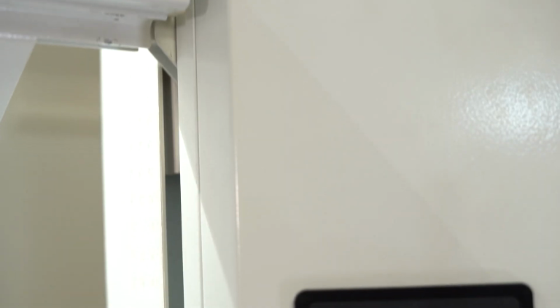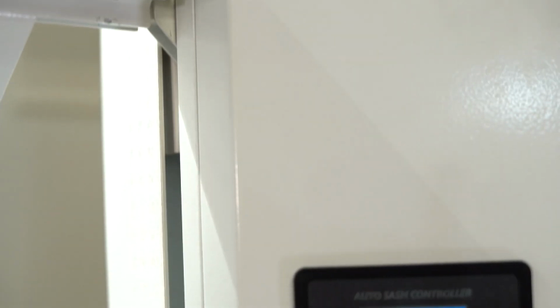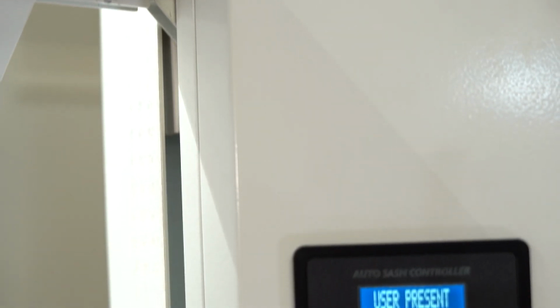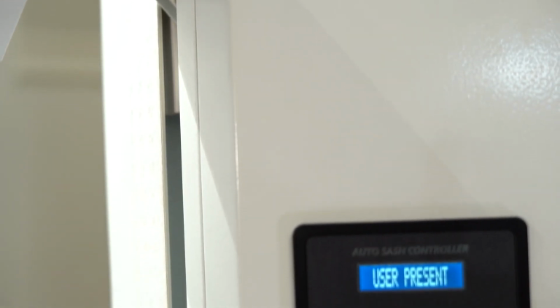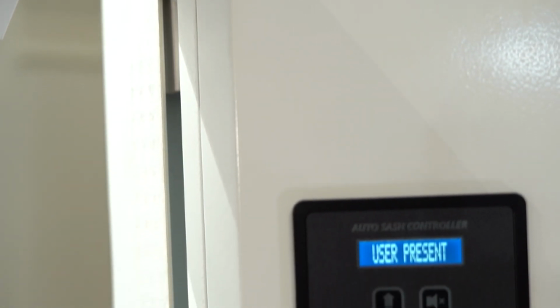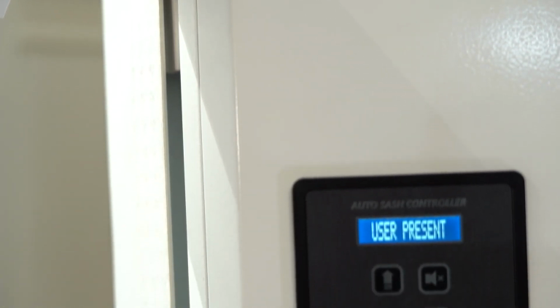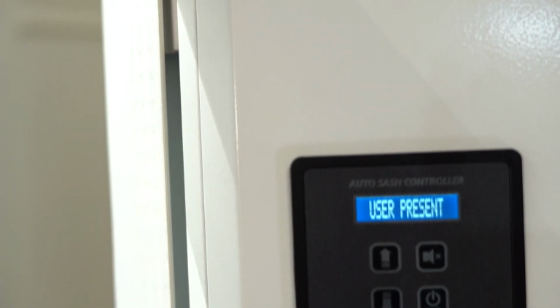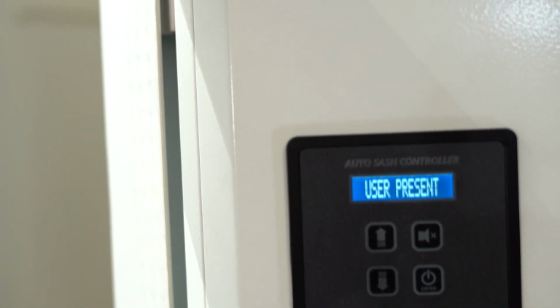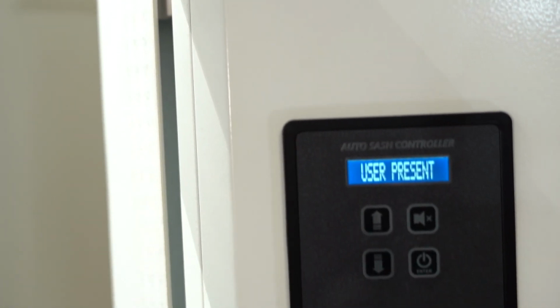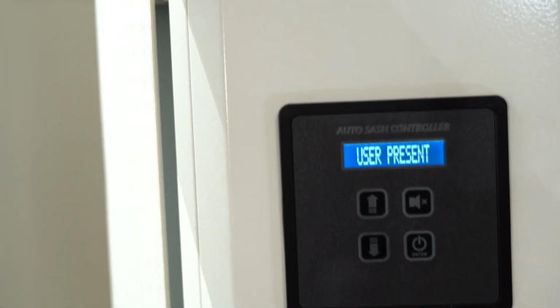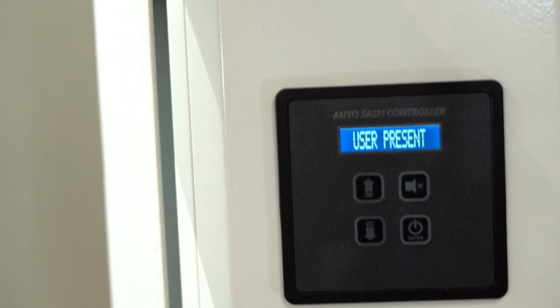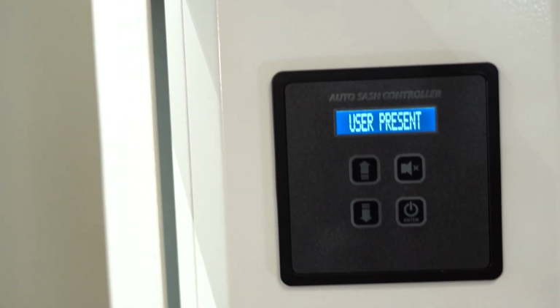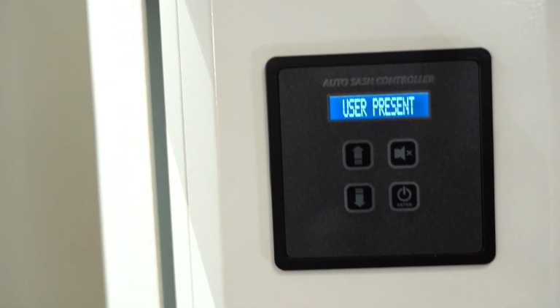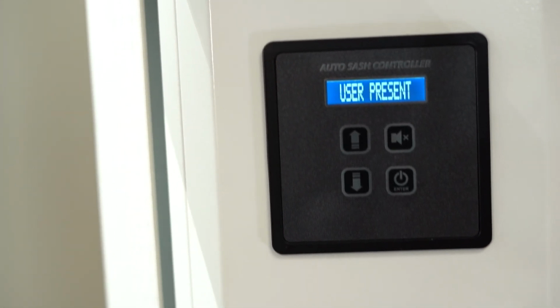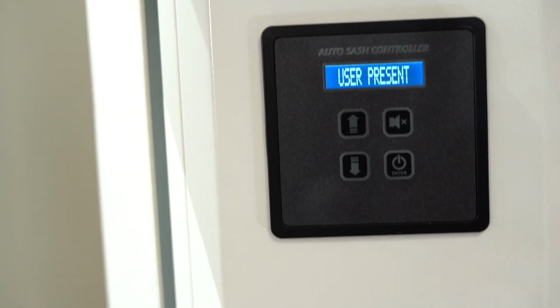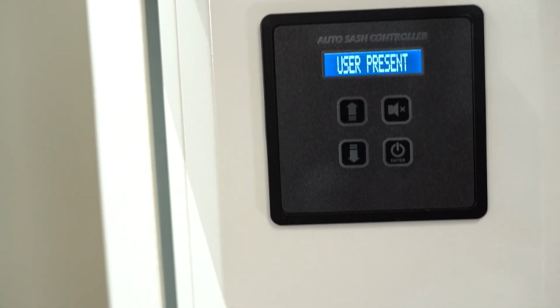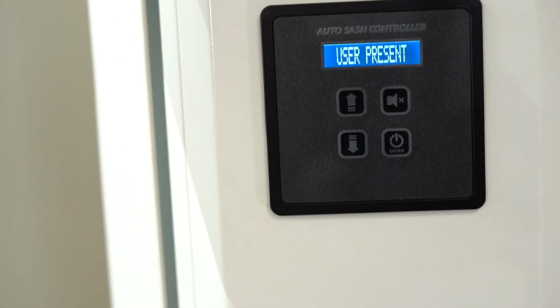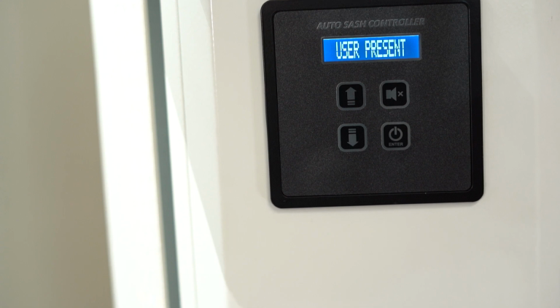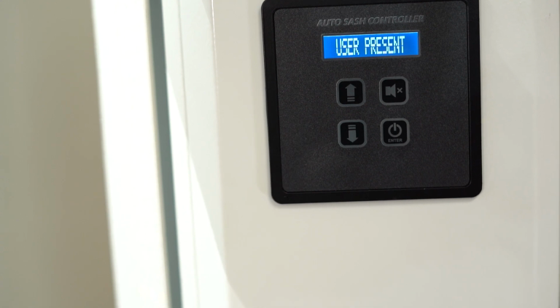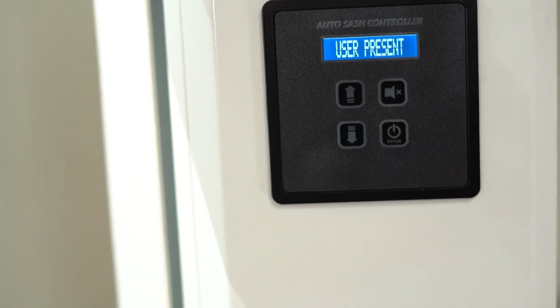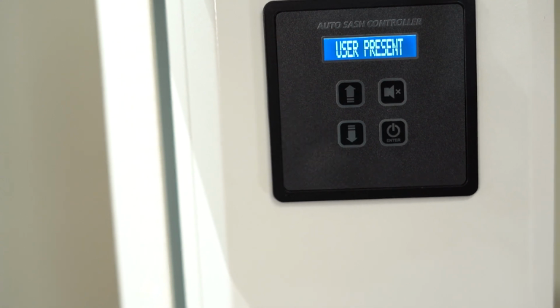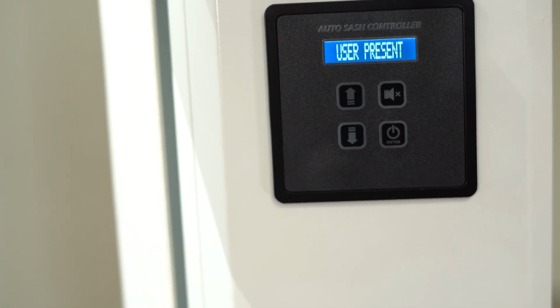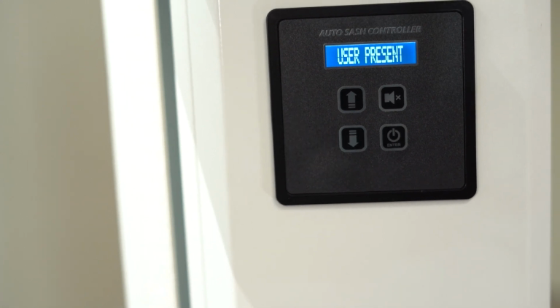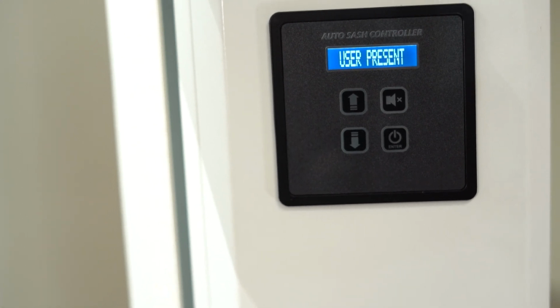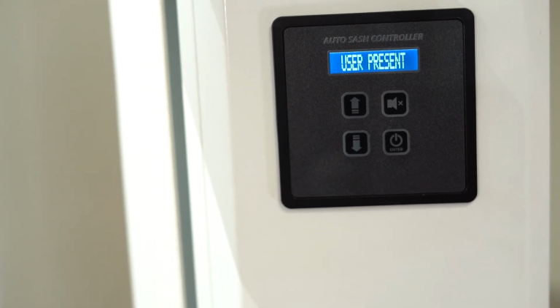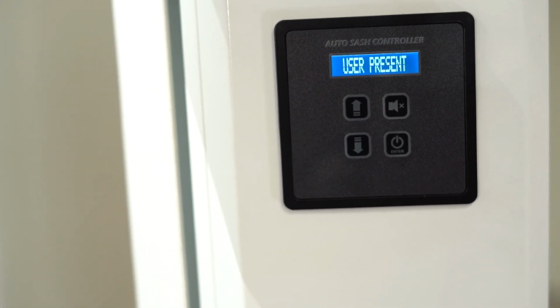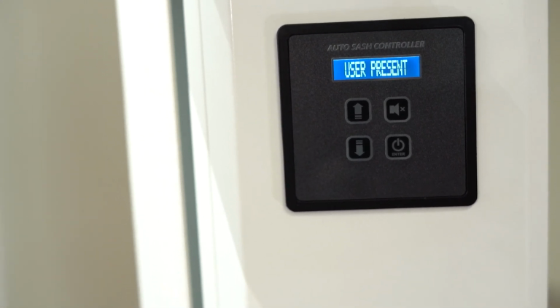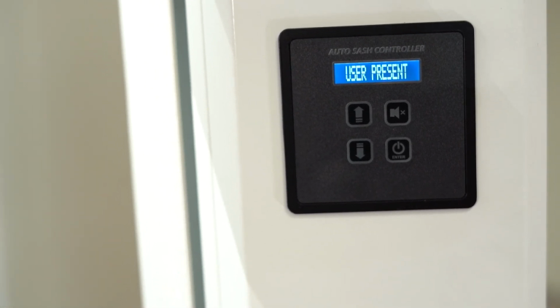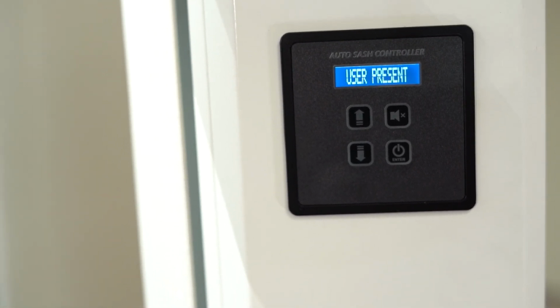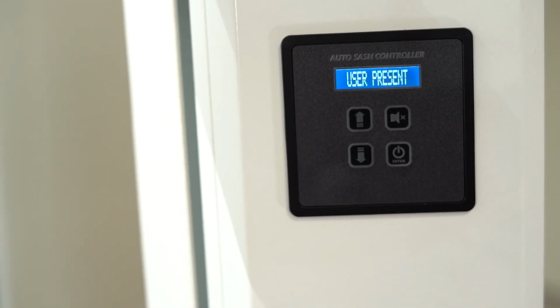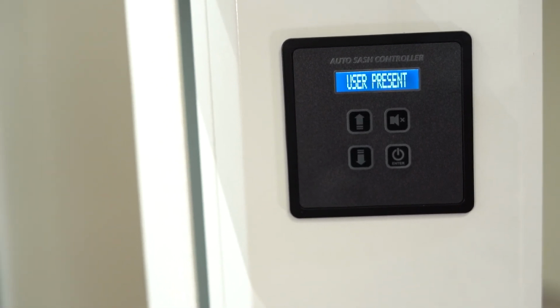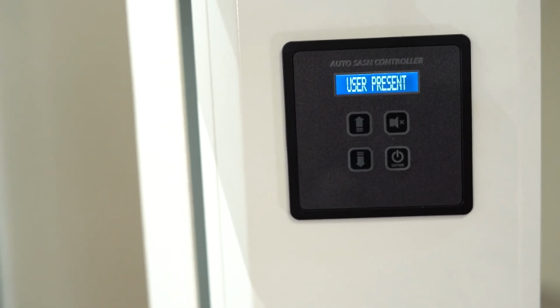The controller, which has a push-button up and down indicator, is located on the right-hand fascia and includes a clutch and motor assembly that opens or closes the sash.